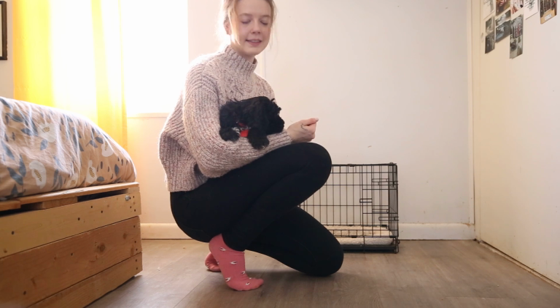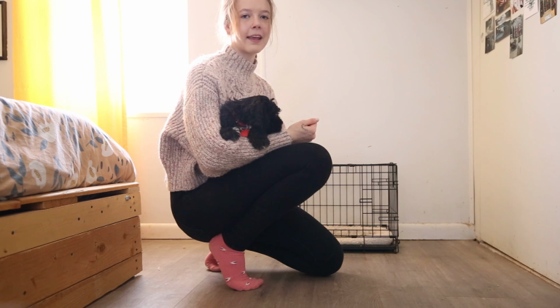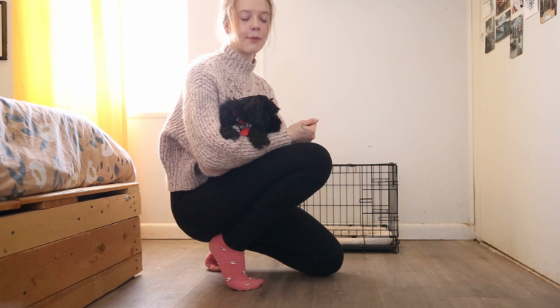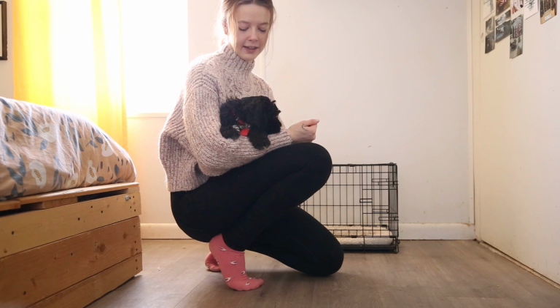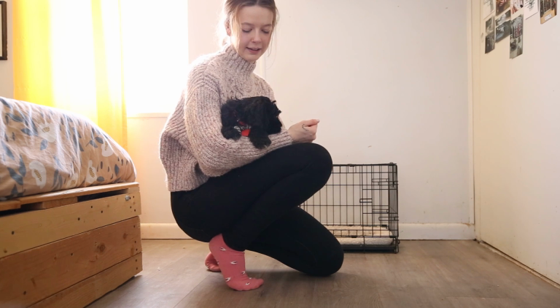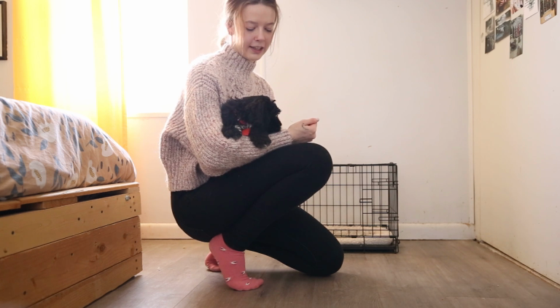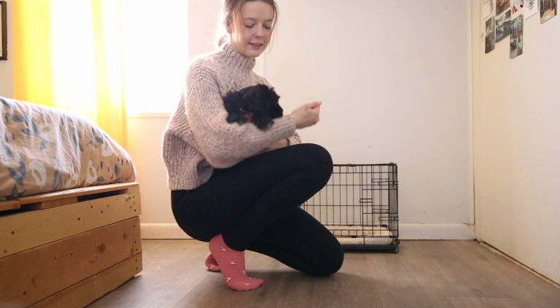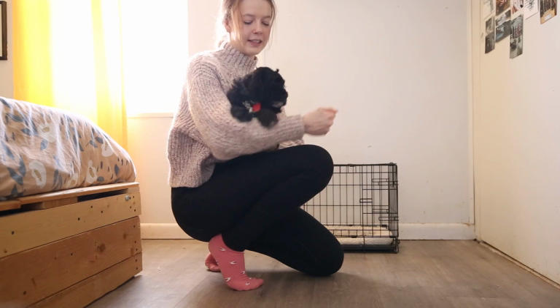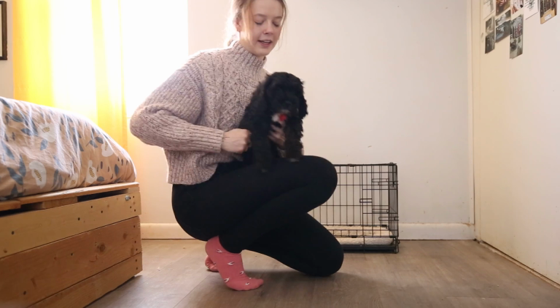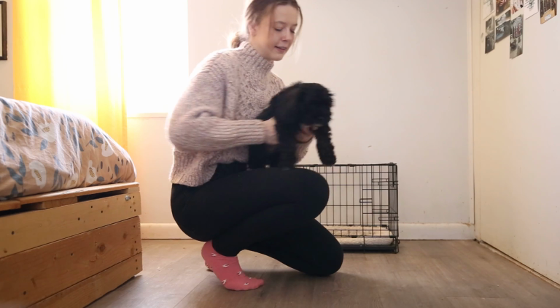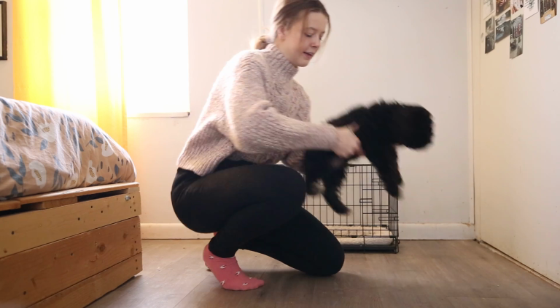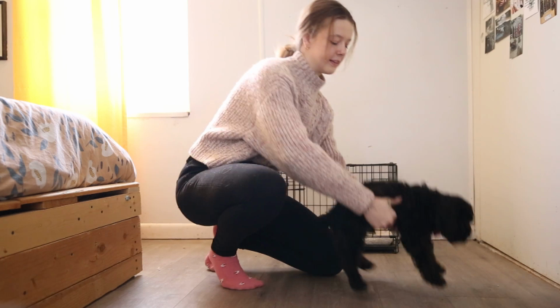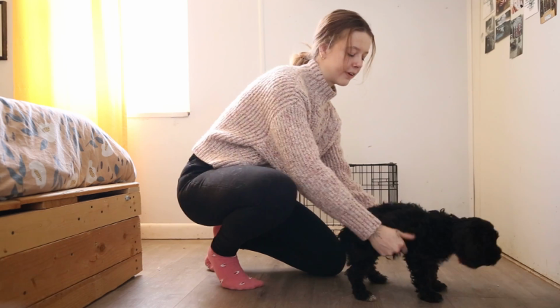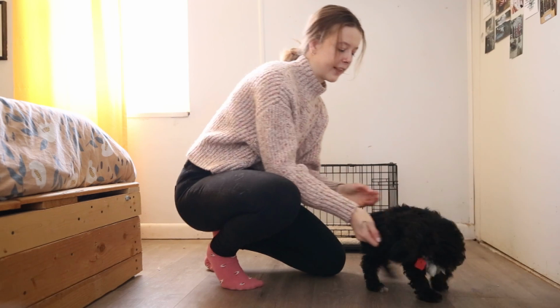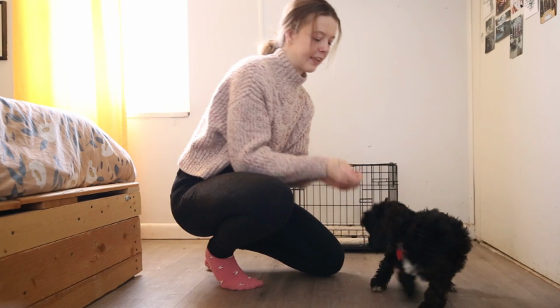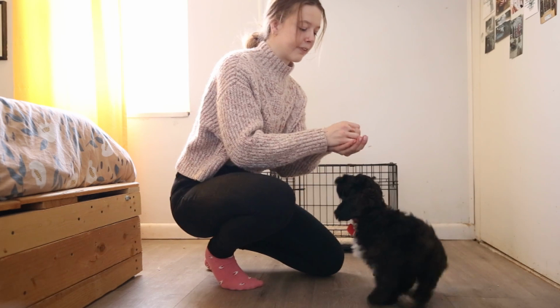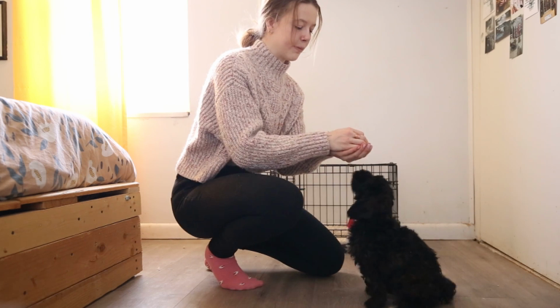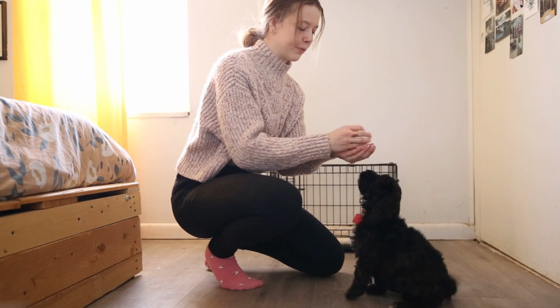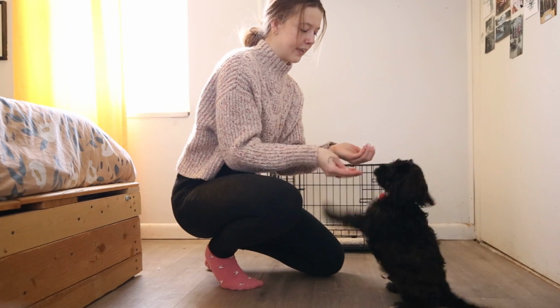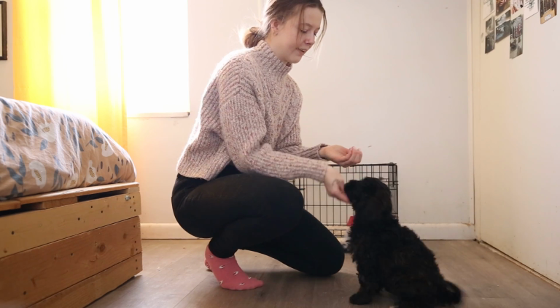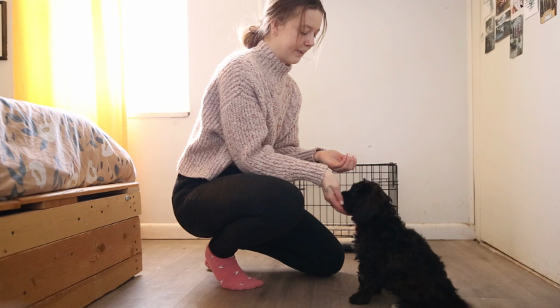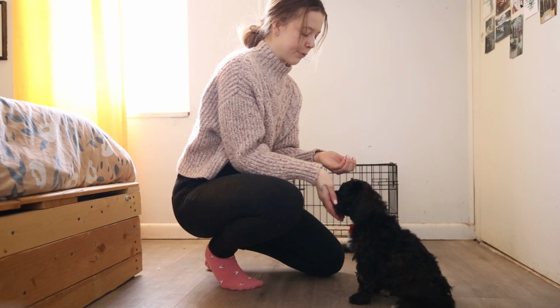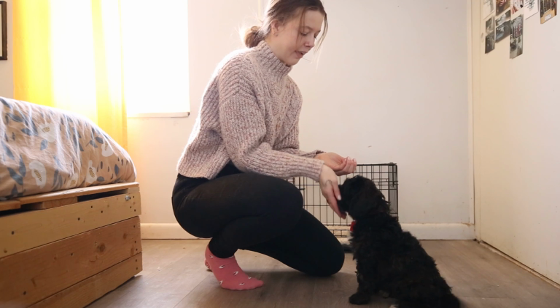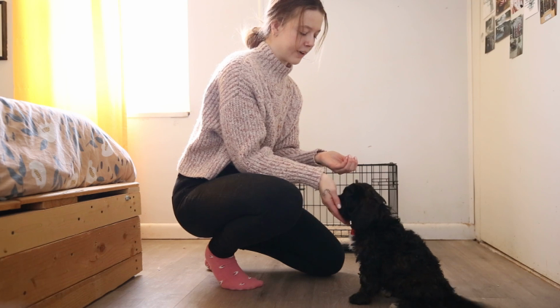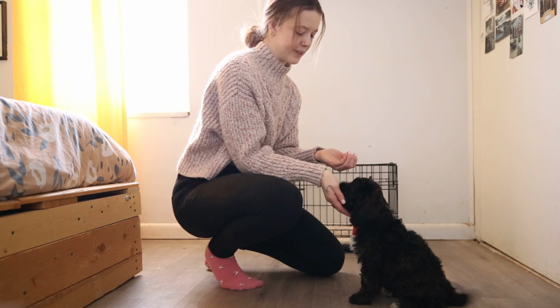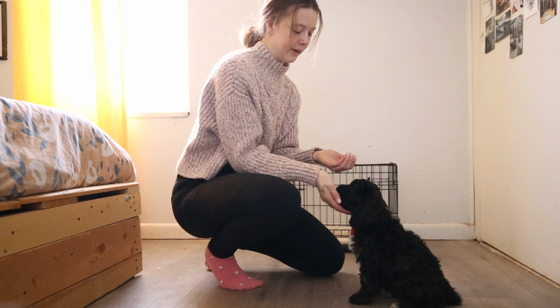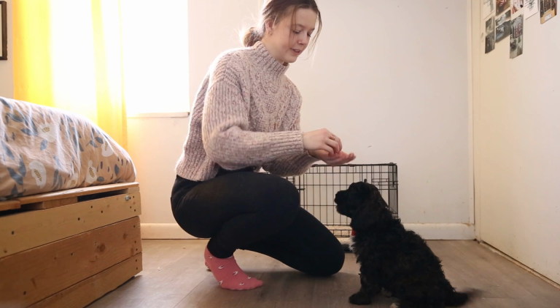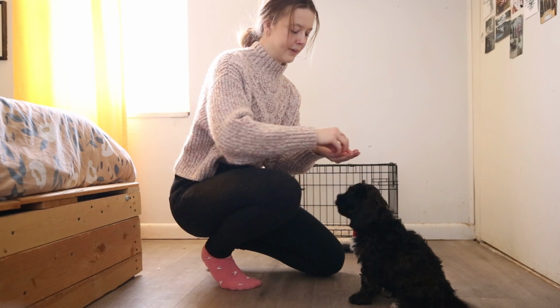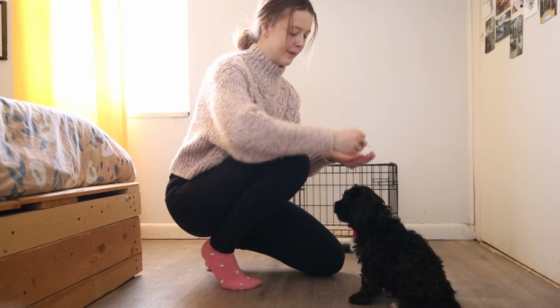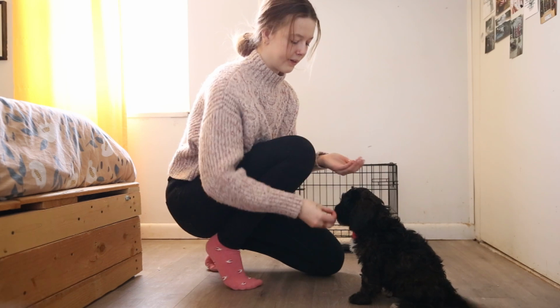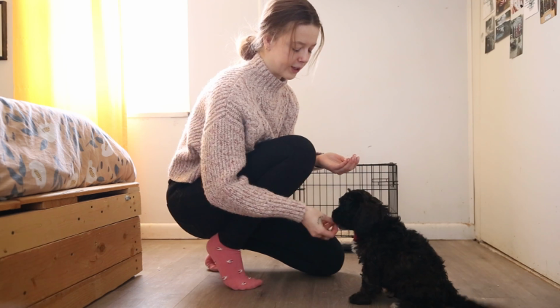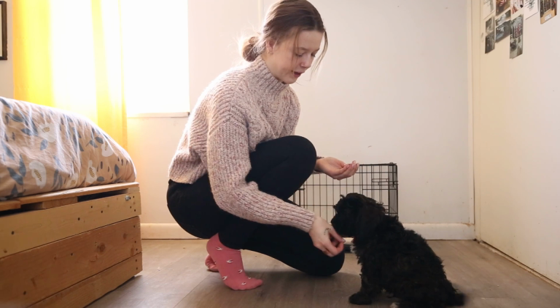He knows sit and lay. We're working on leash training and socialization. He is very affectionate, a real big people pleaser, very very smart. Huge cuddle bug.